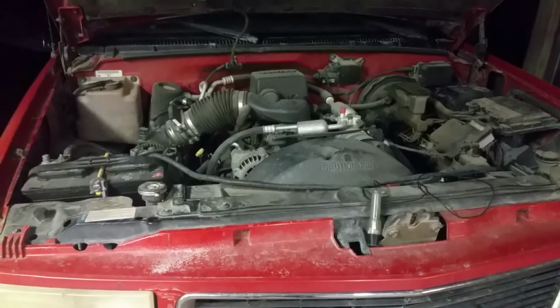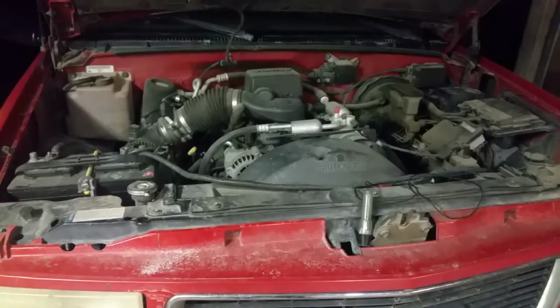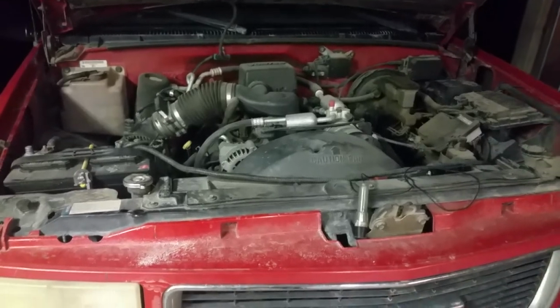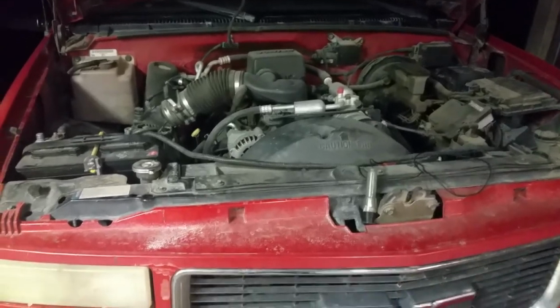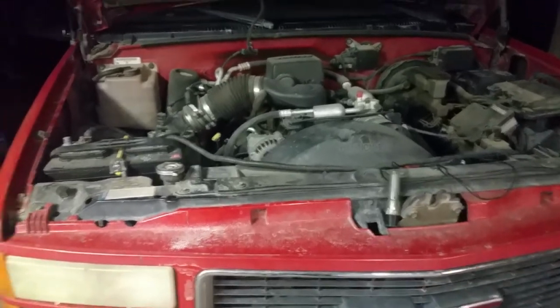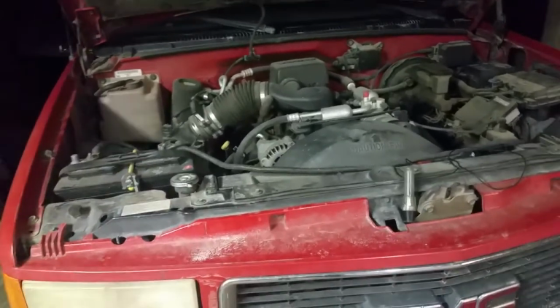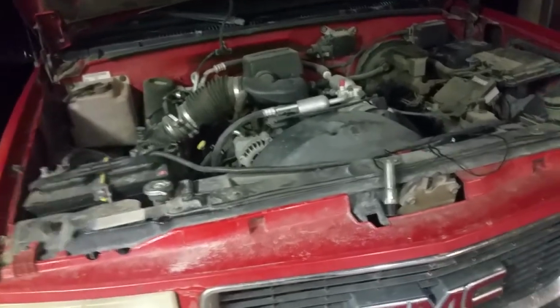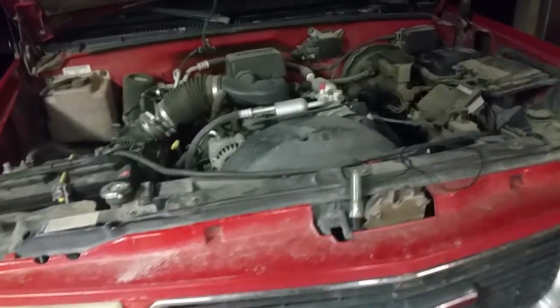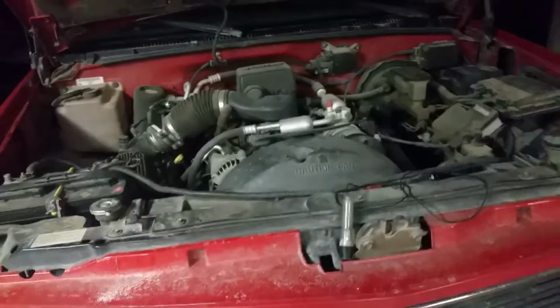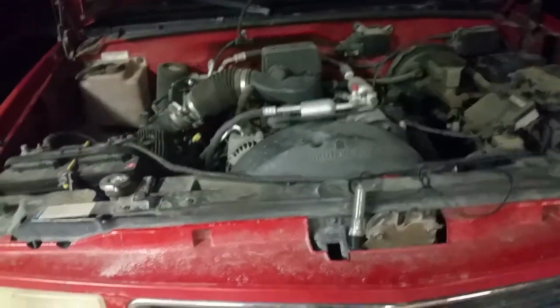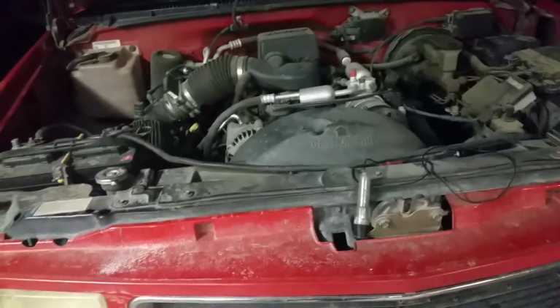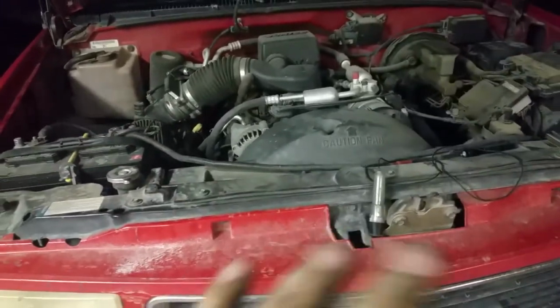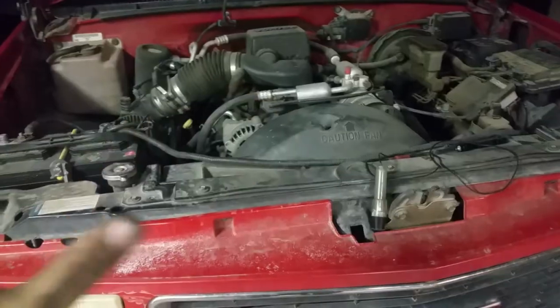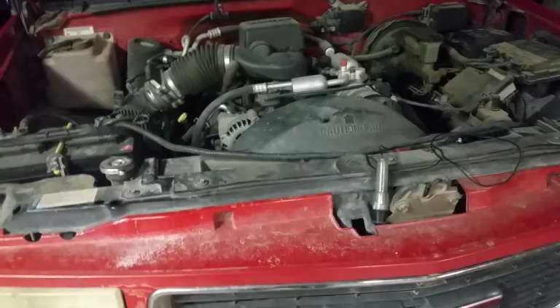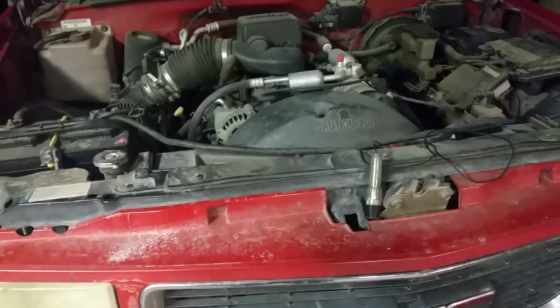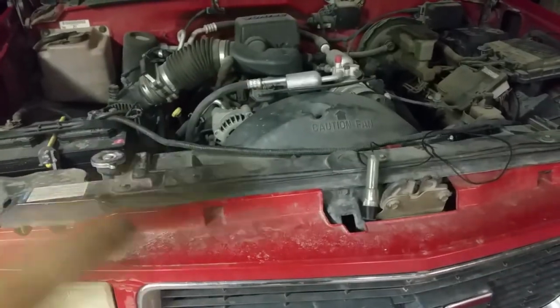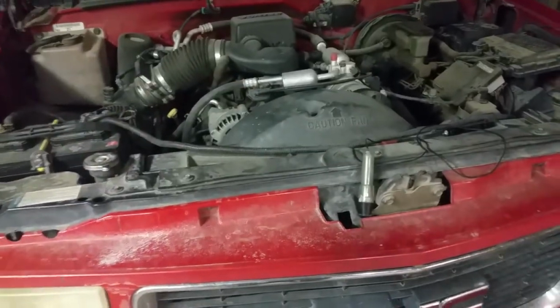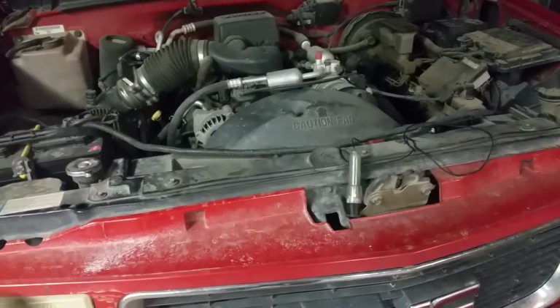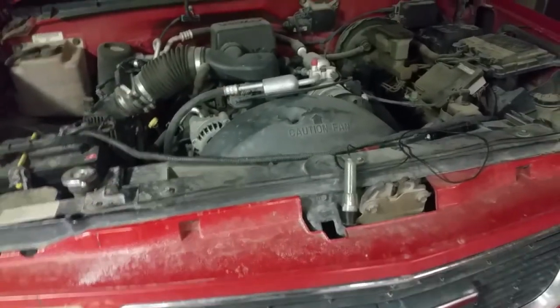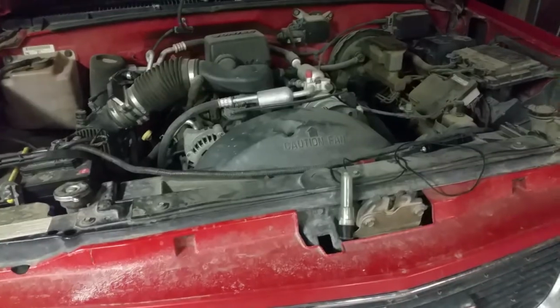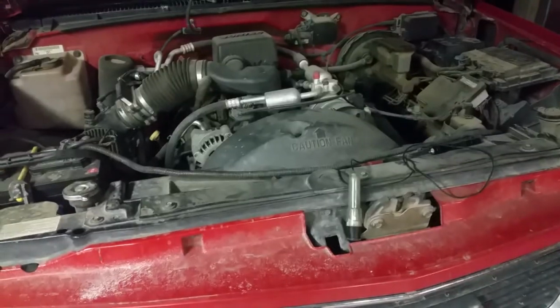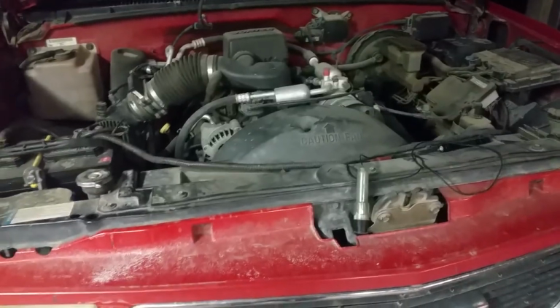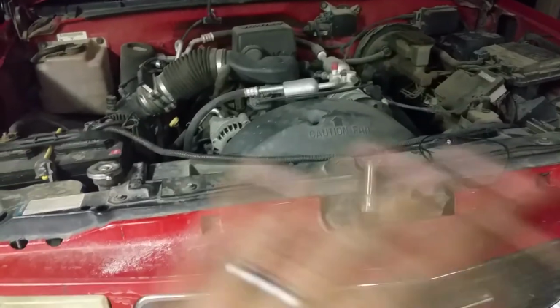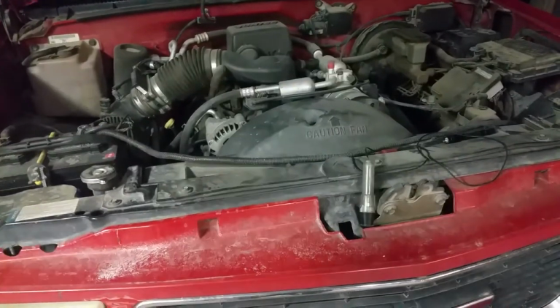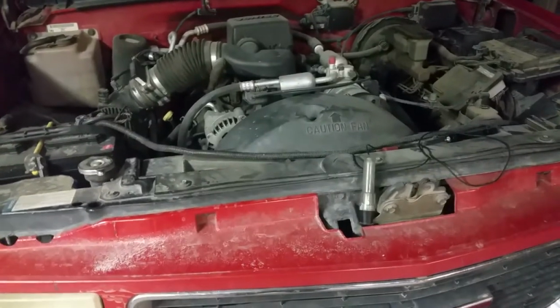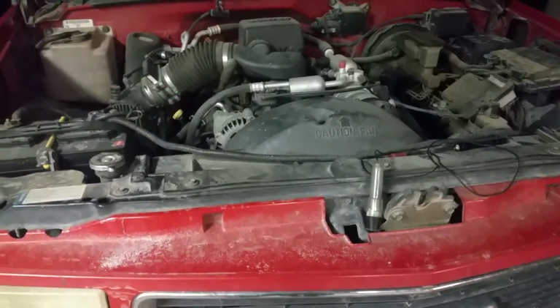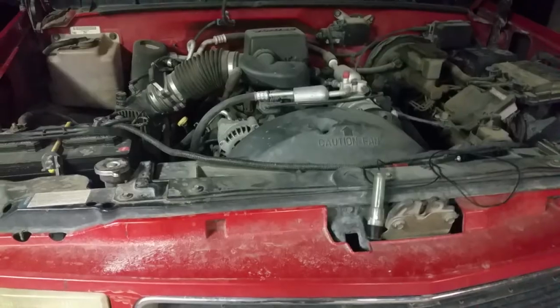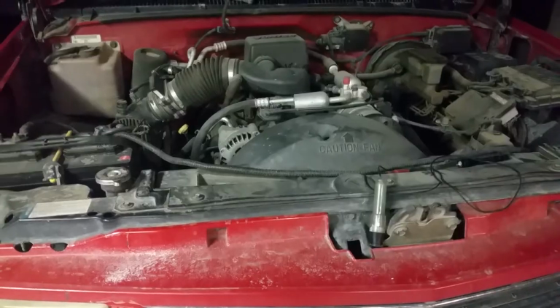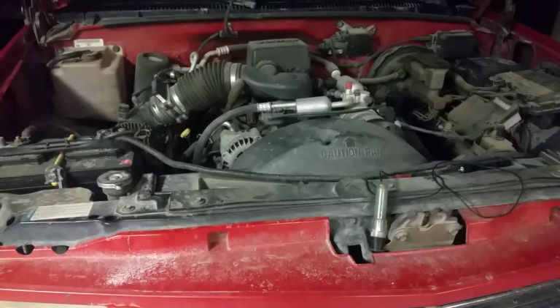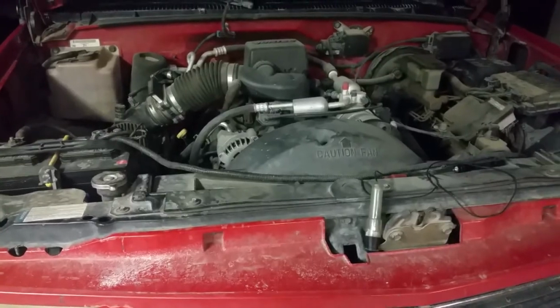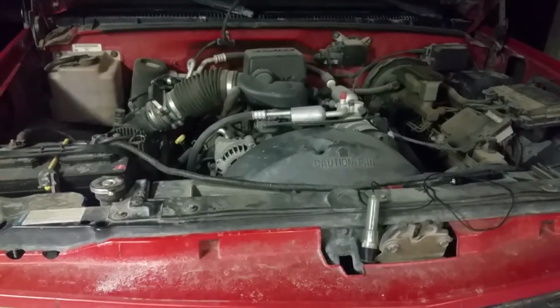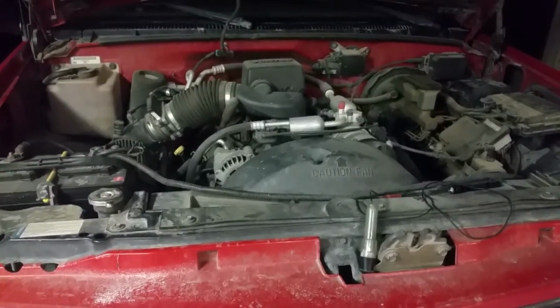Welcome back guys. I've got a 99 Suburban here and I've got nothing — no power, no nothing, no lights on the dash, absolutely nothing. And we need to troubleshoot it.